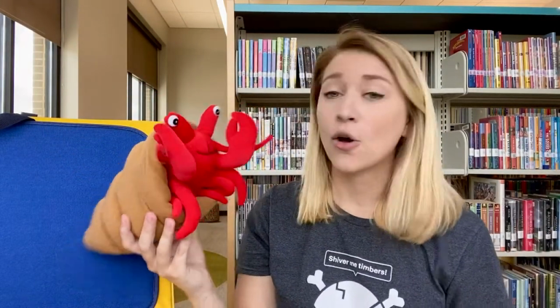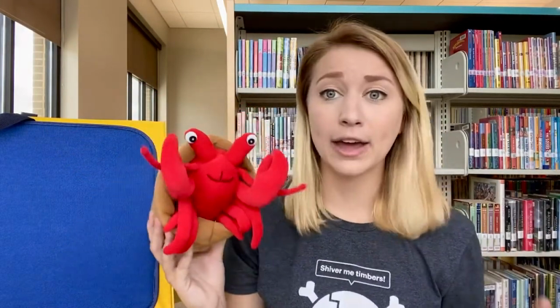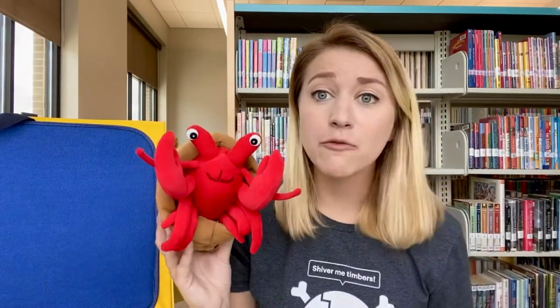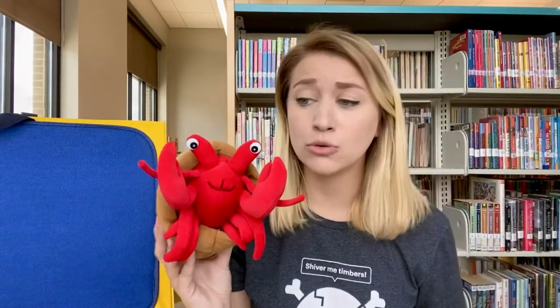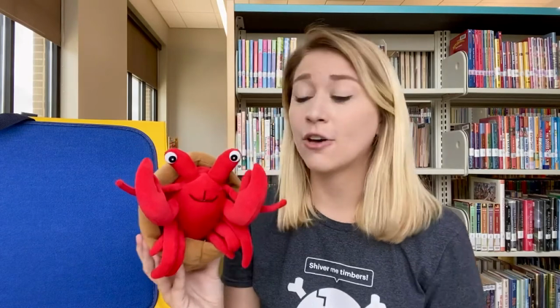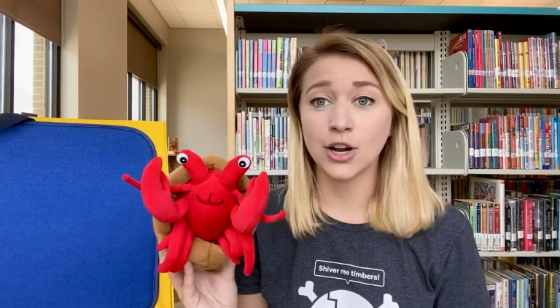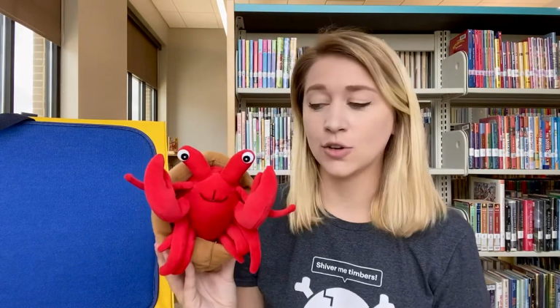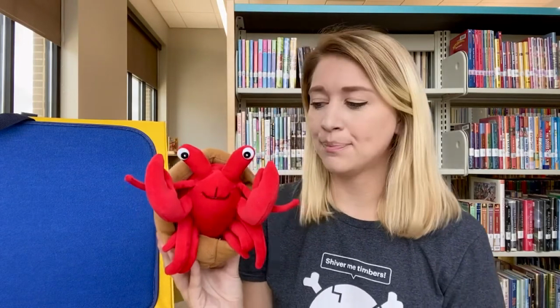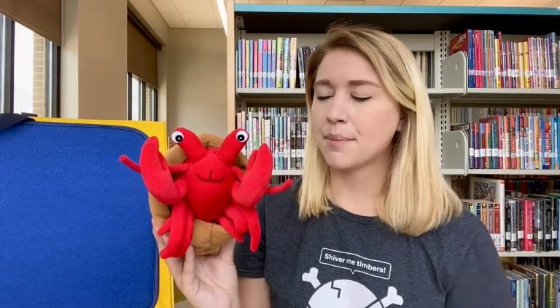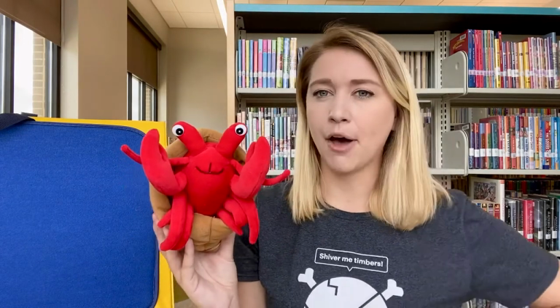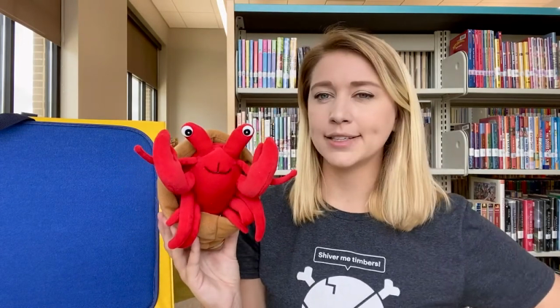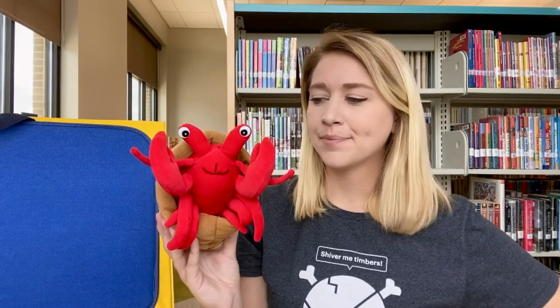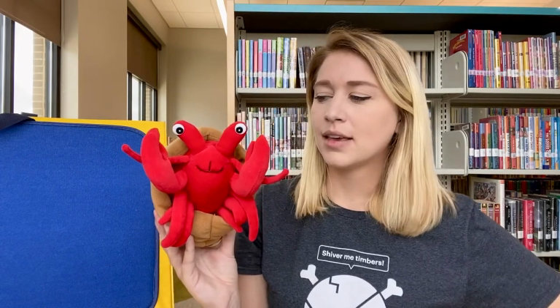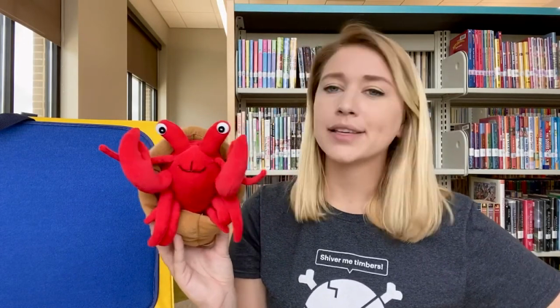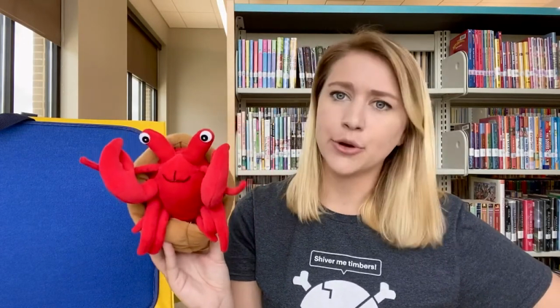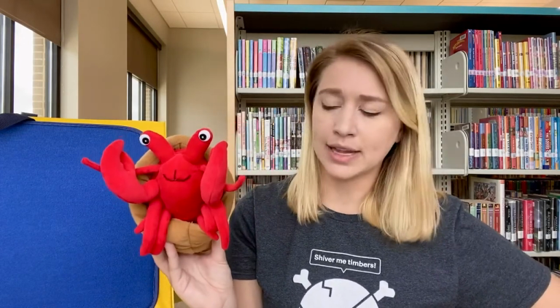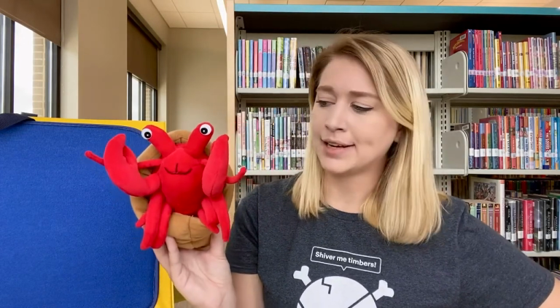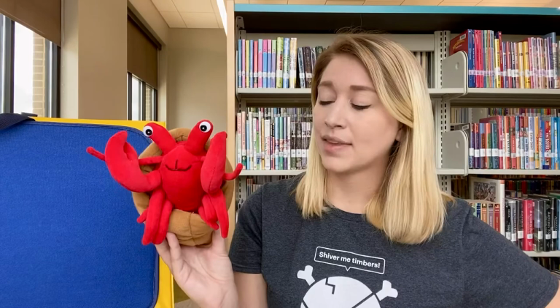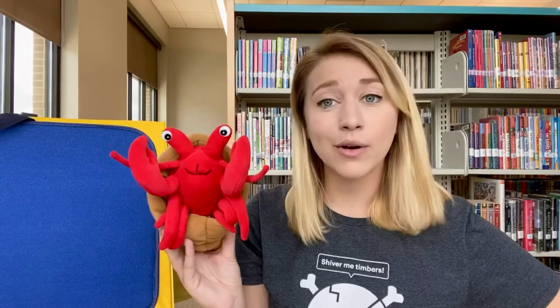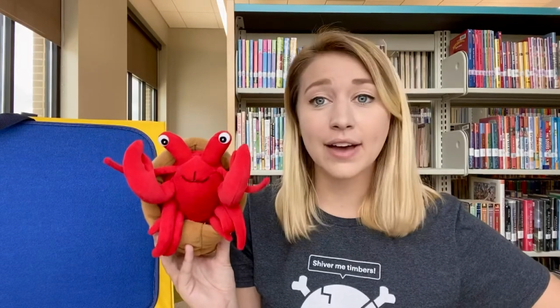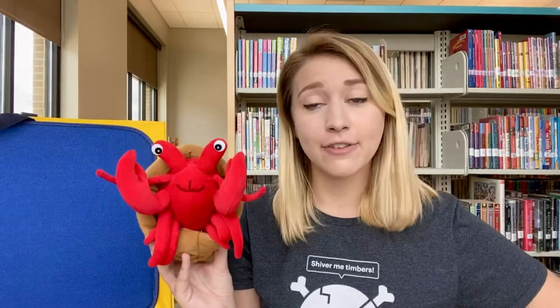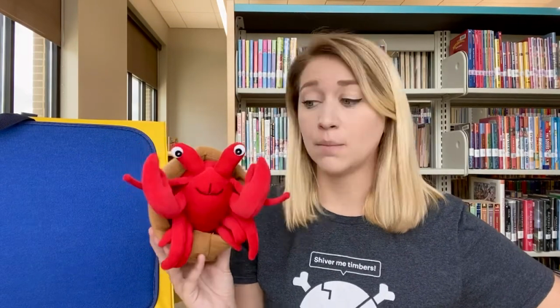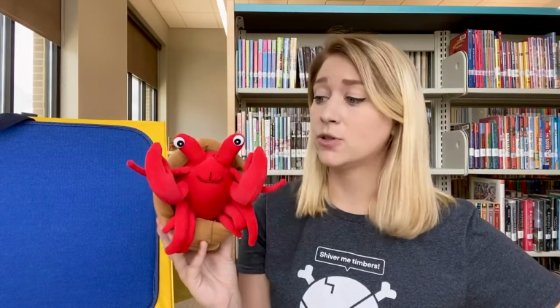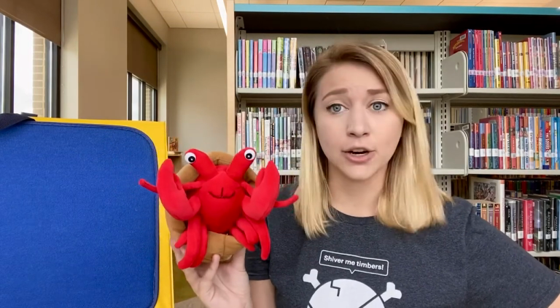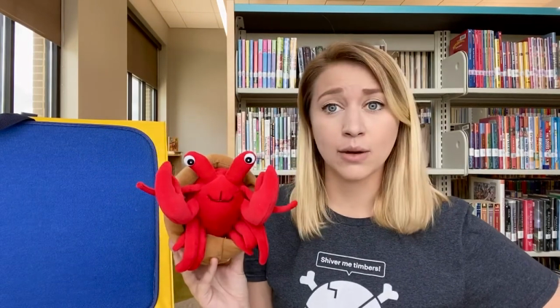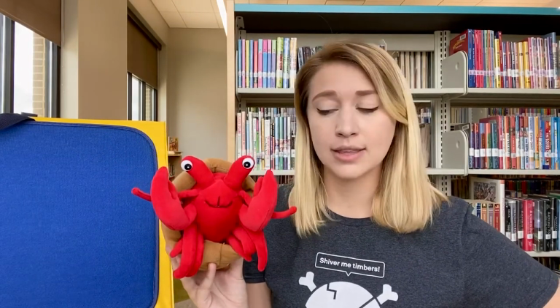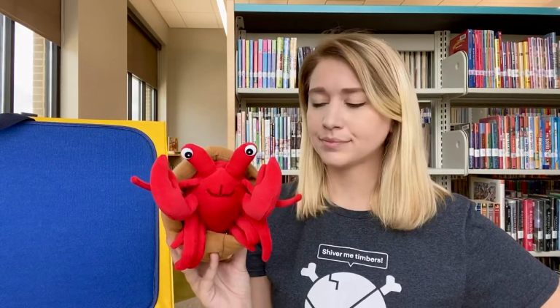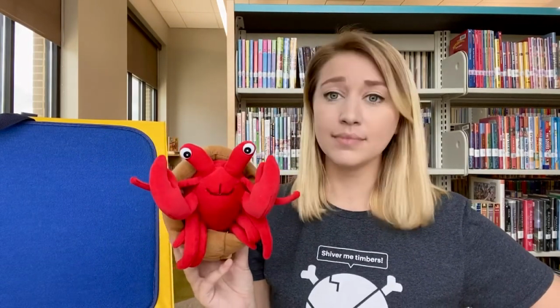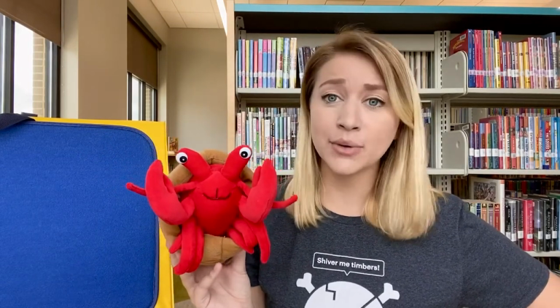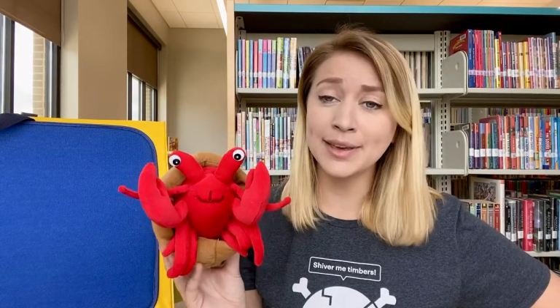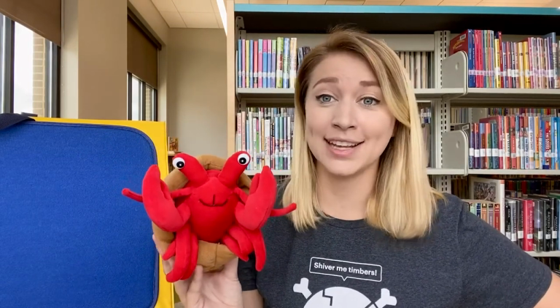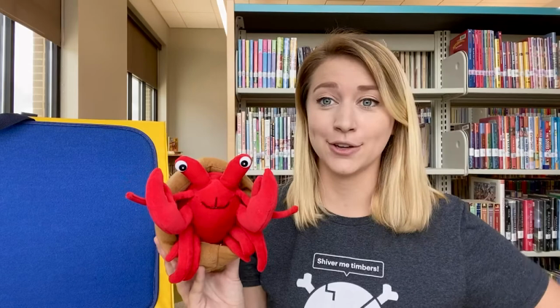Oh, I love my new shell, said Hermit Crab, but it's a little plain. I wonder if I can find something to decorate it with. So he began his search.